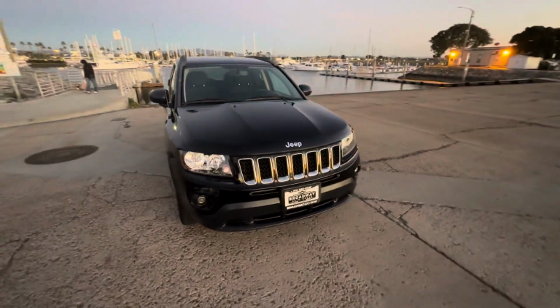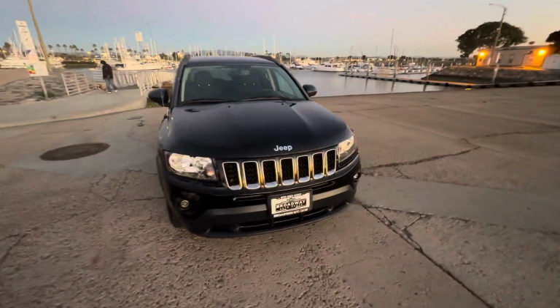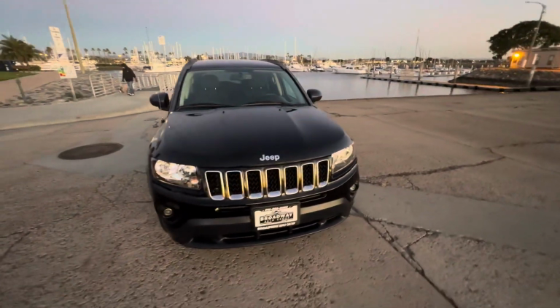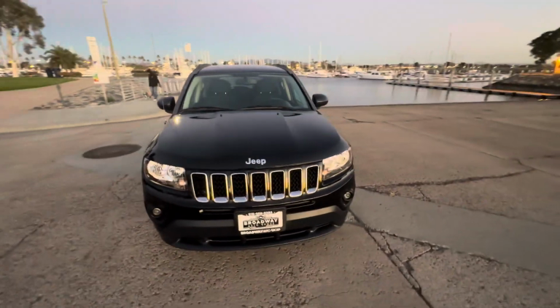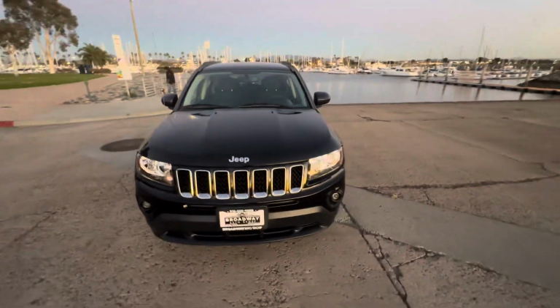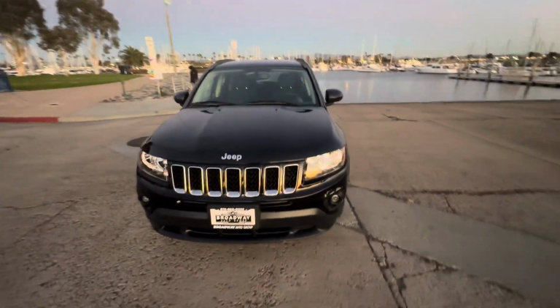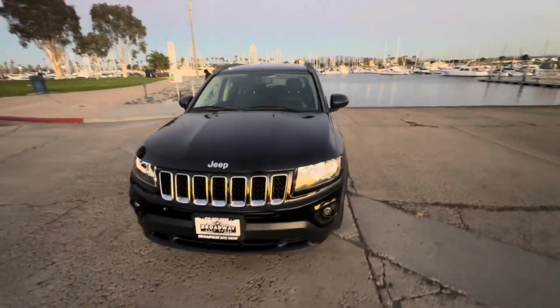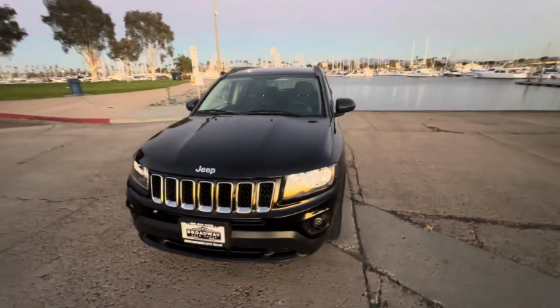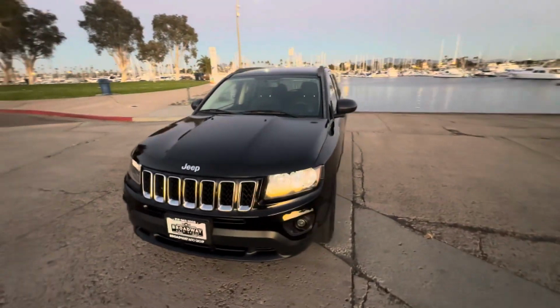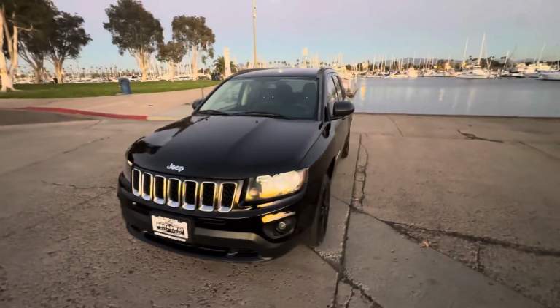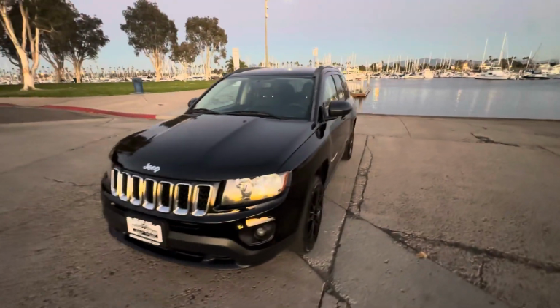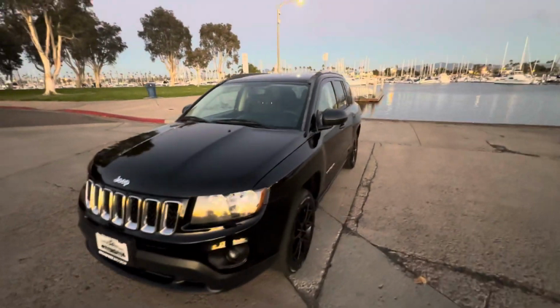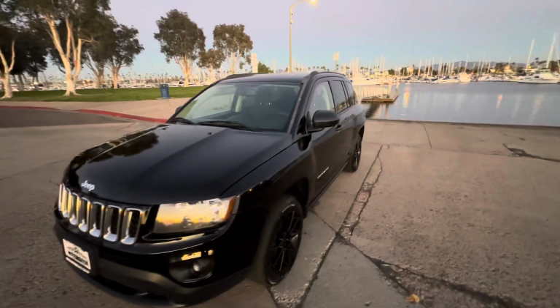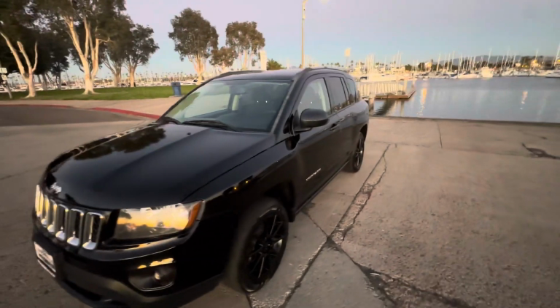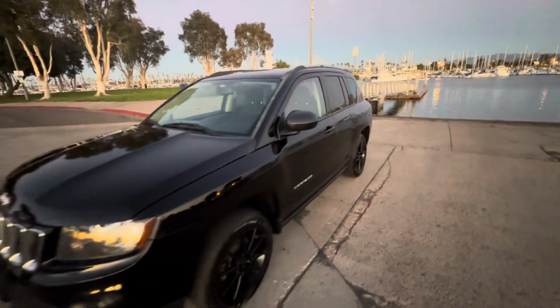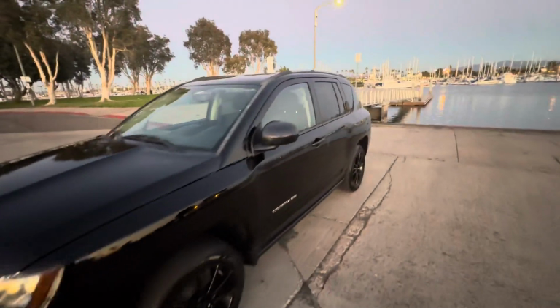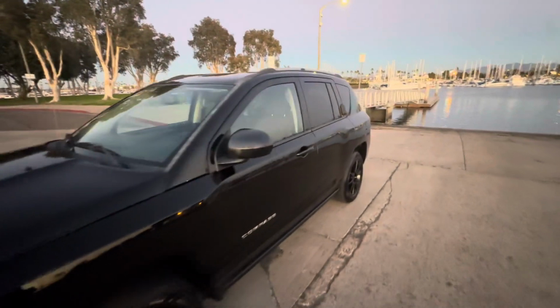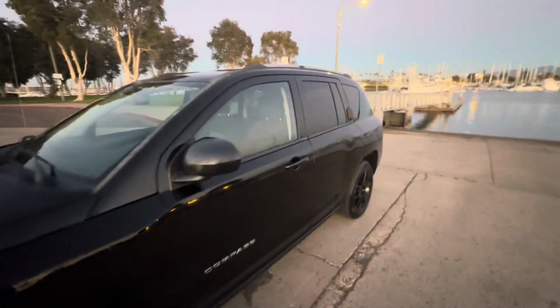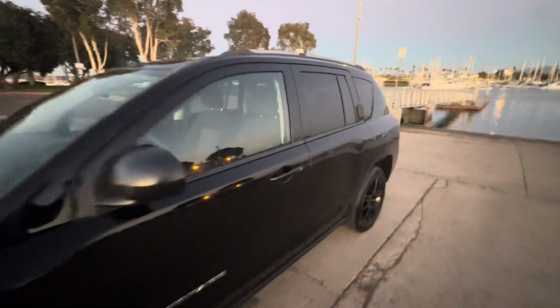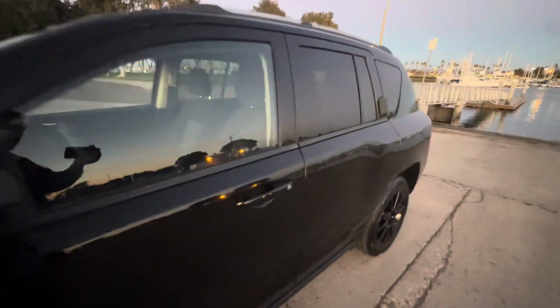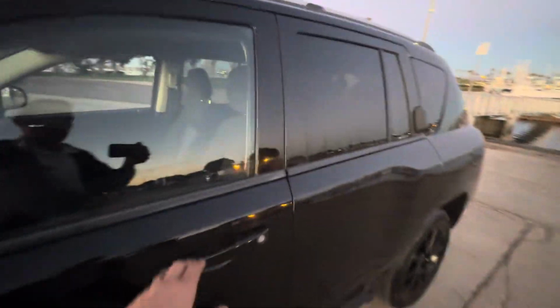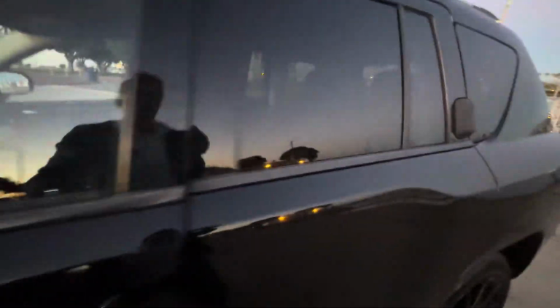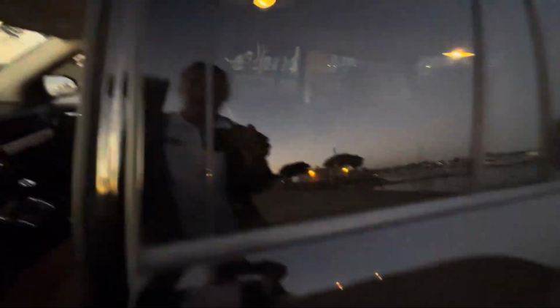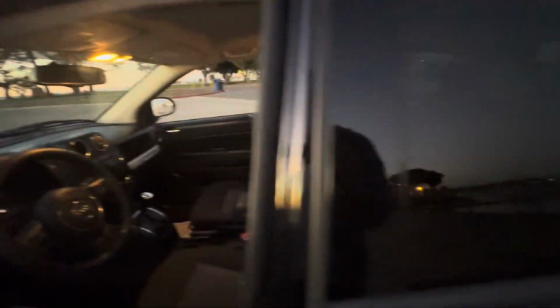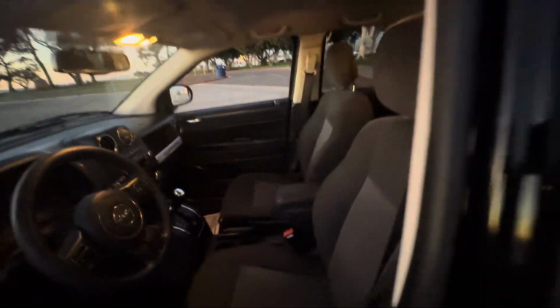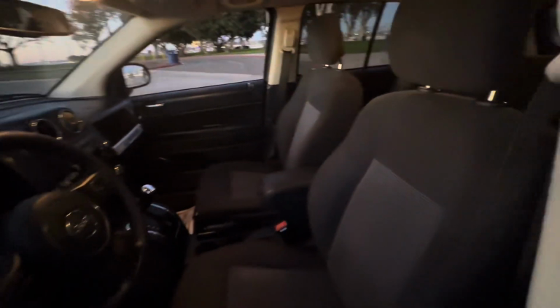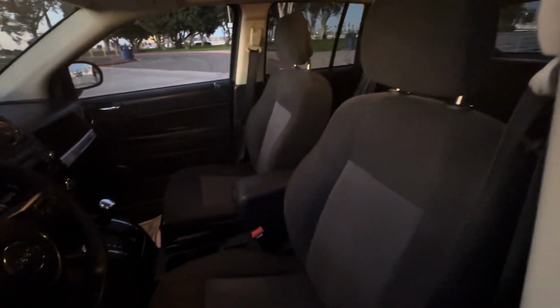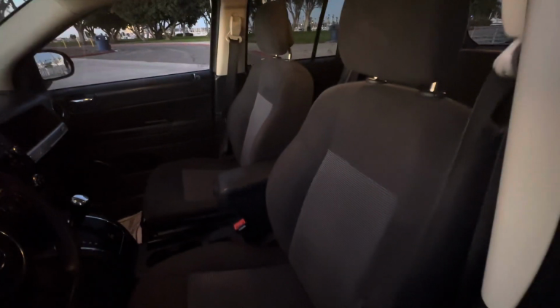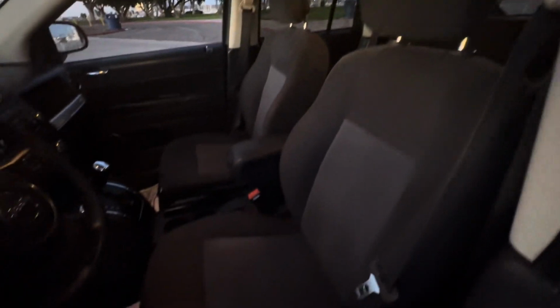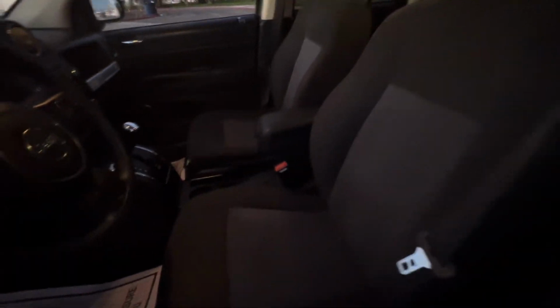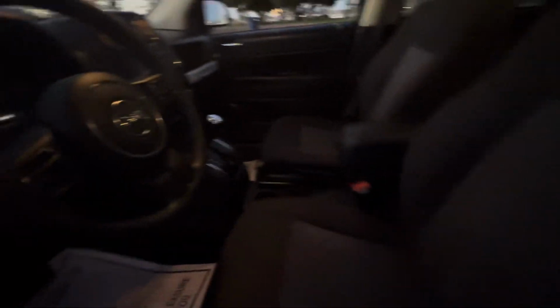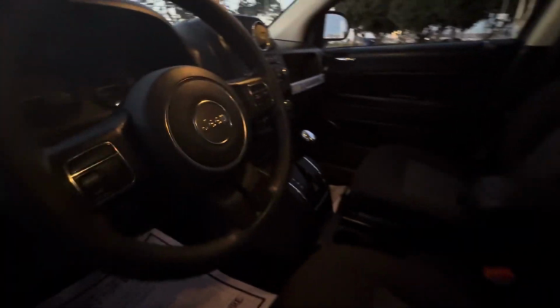It's a really beautiful car — black on black — and it does have the low mileage, and it is a four-cylinder. I'll take you guys inside so you can check it out. Just got professionally detailed today.